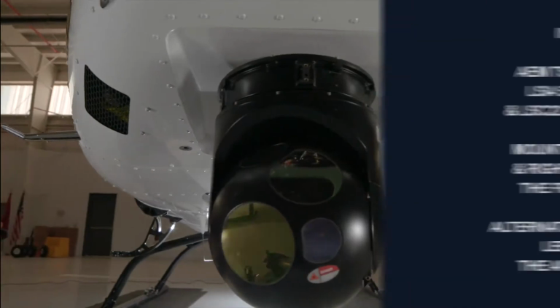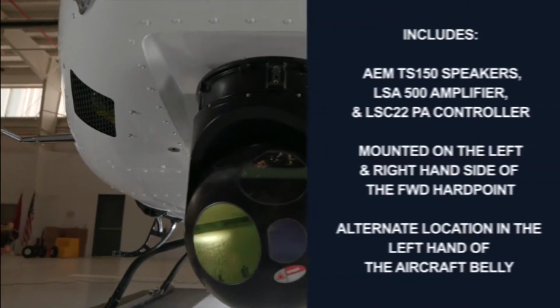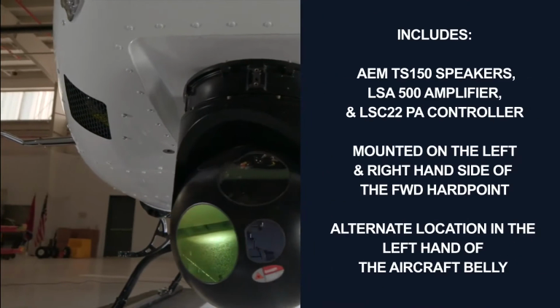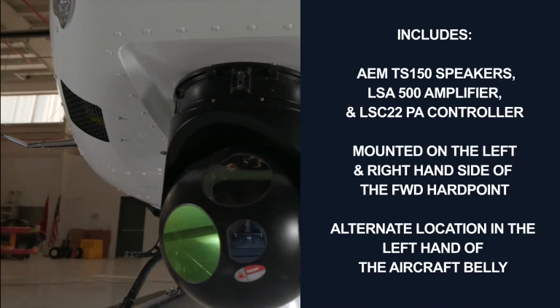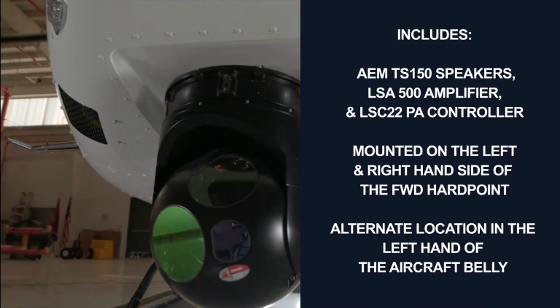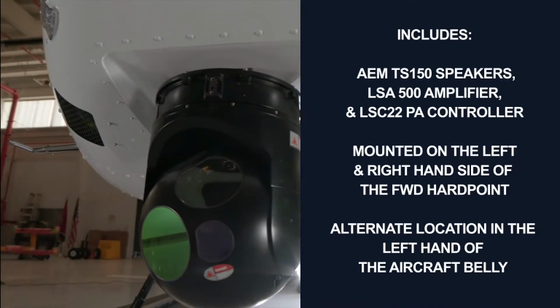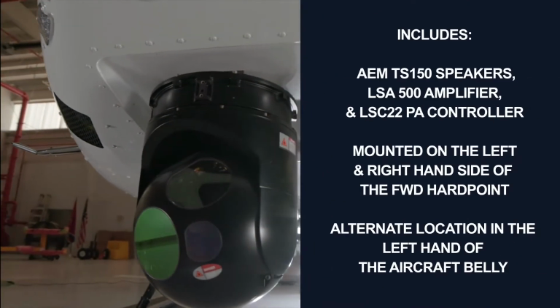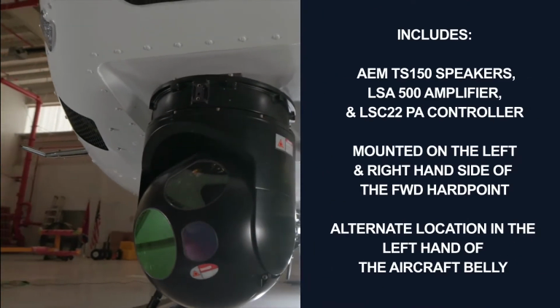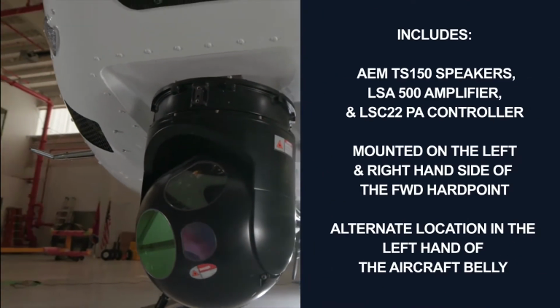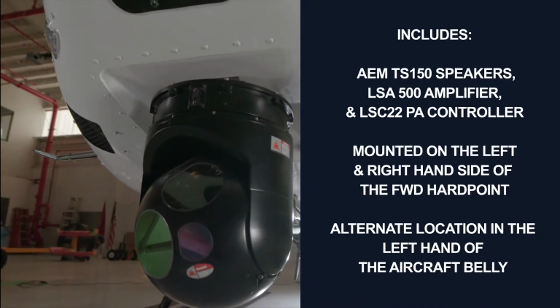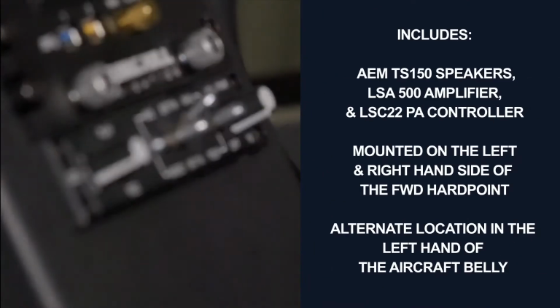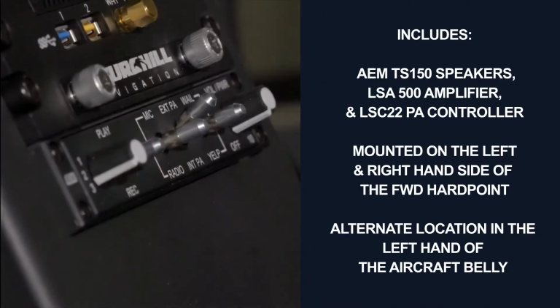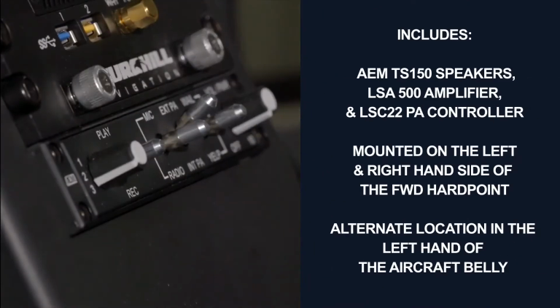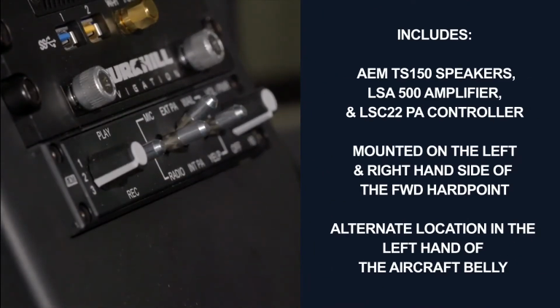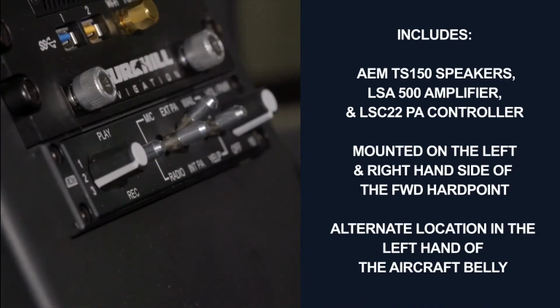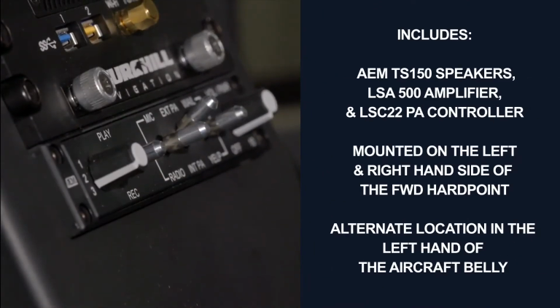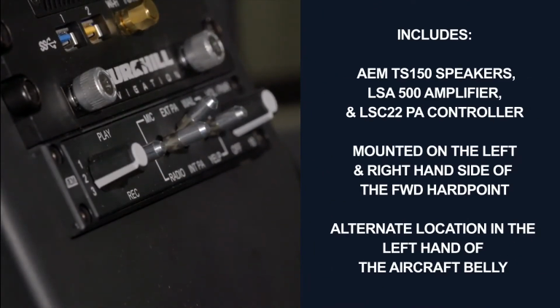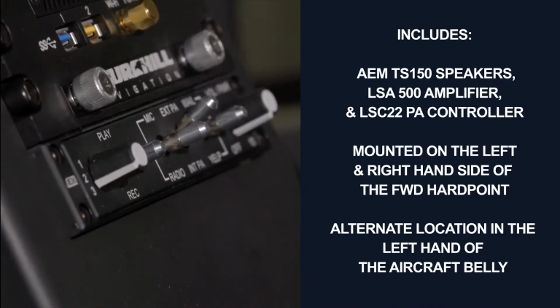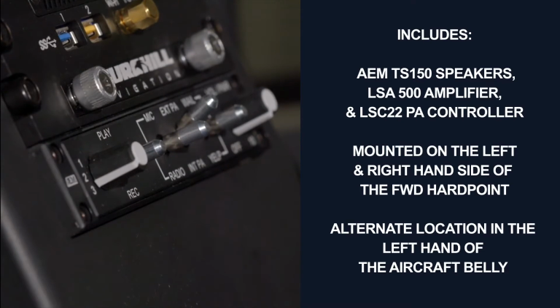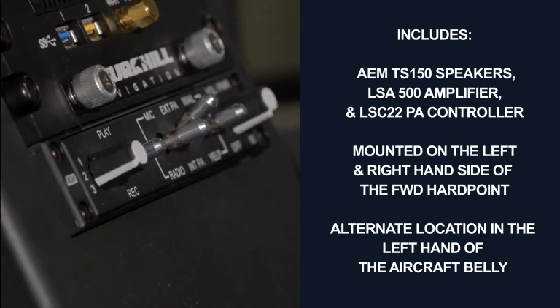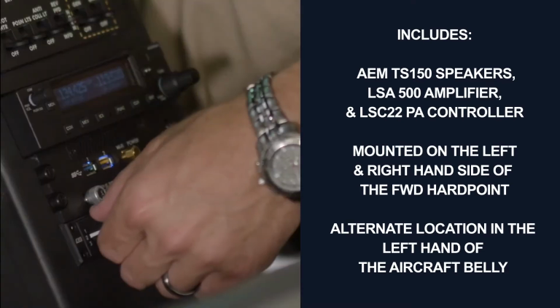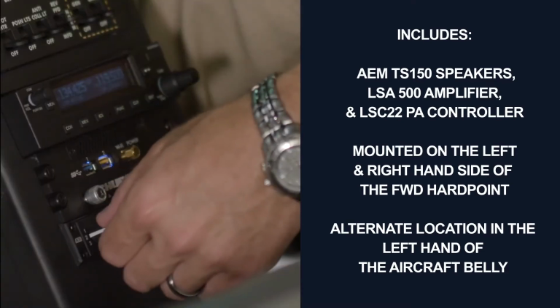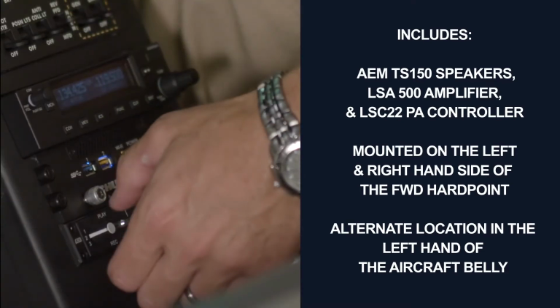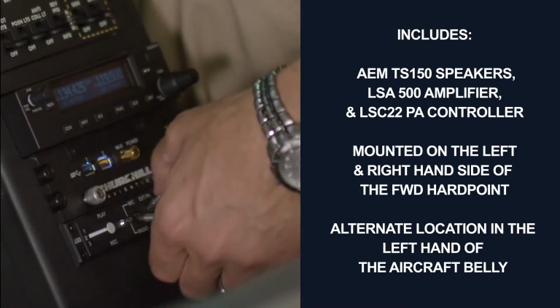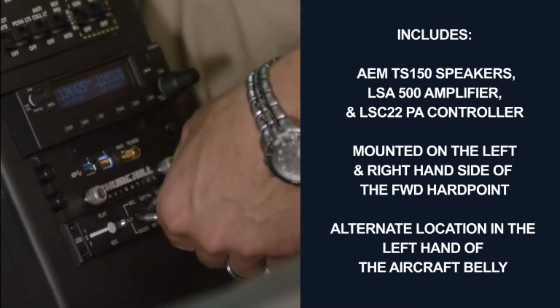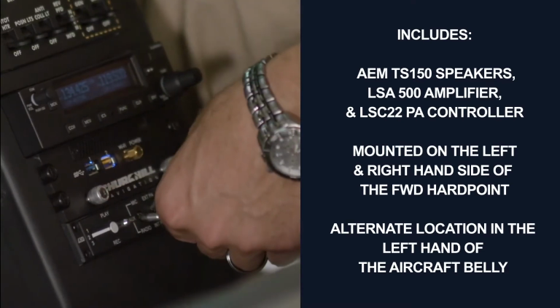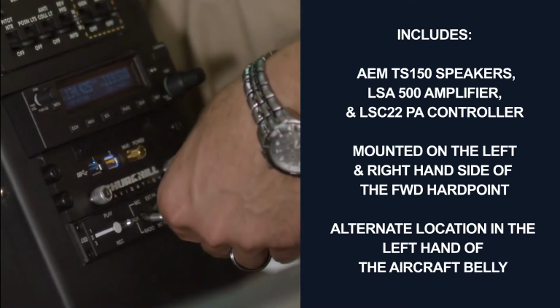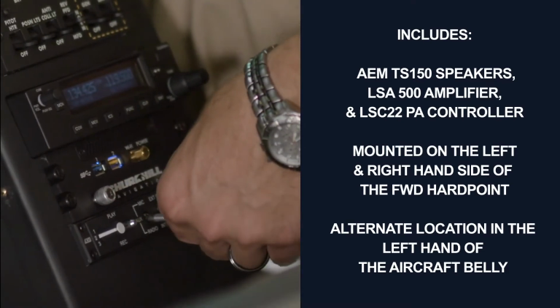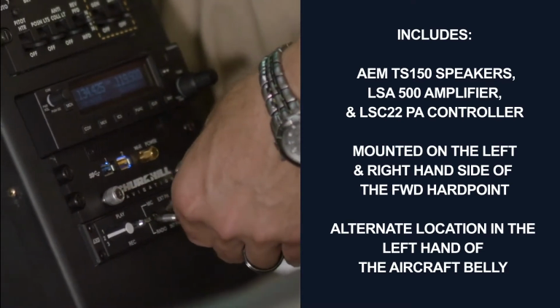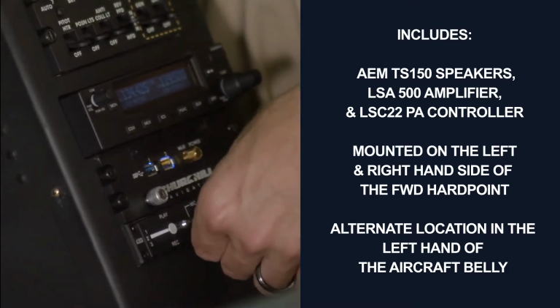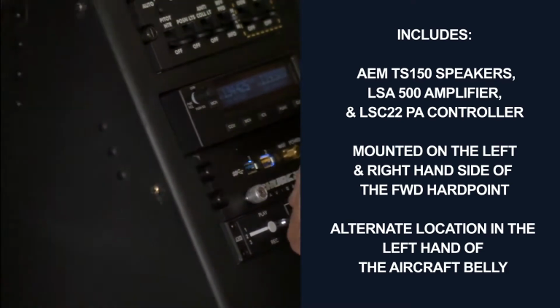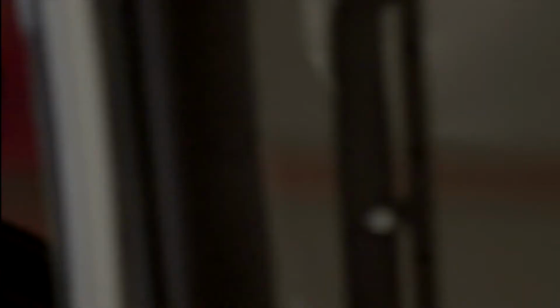The kit includes the installation of a PA system, featuring an auxiliary input, onboard digital recording storage, and the ability to adjust the siren rate, tone, and levels.